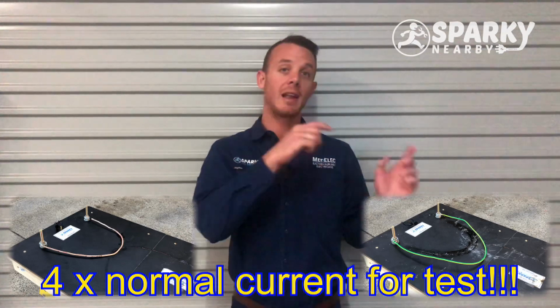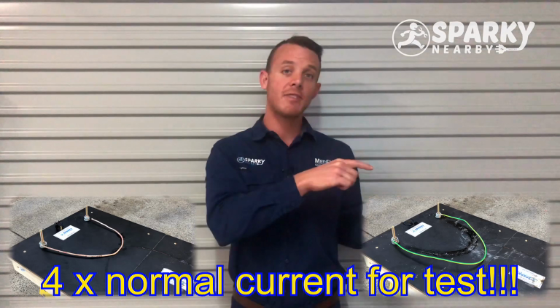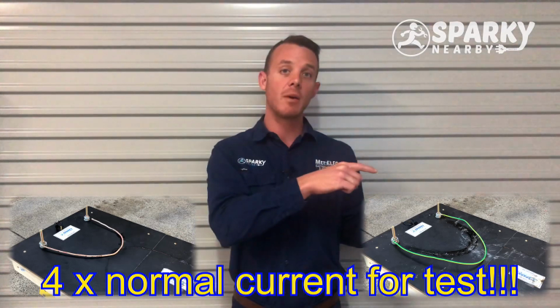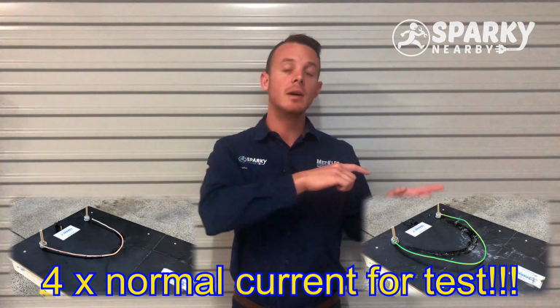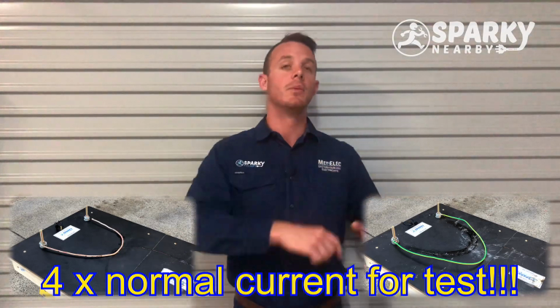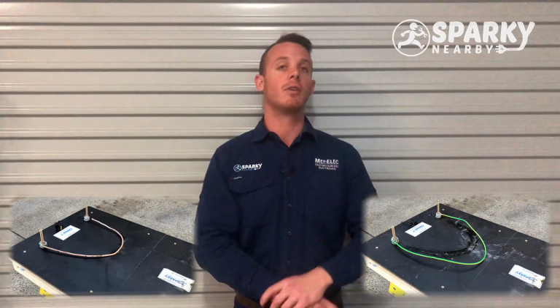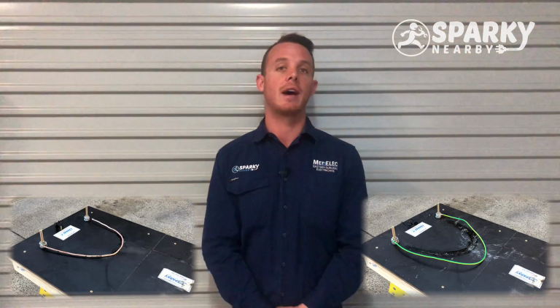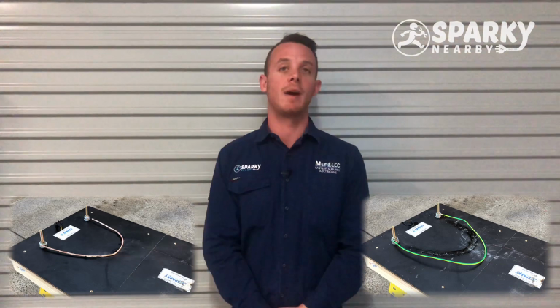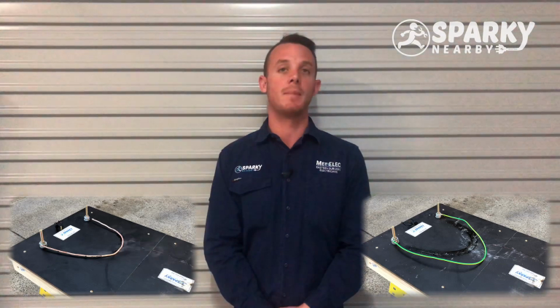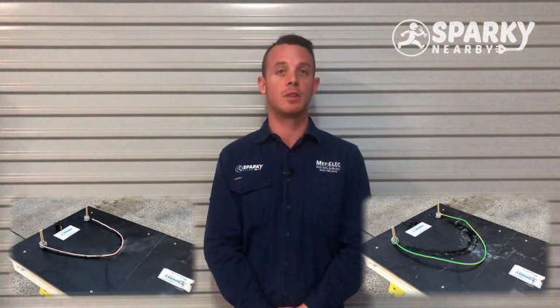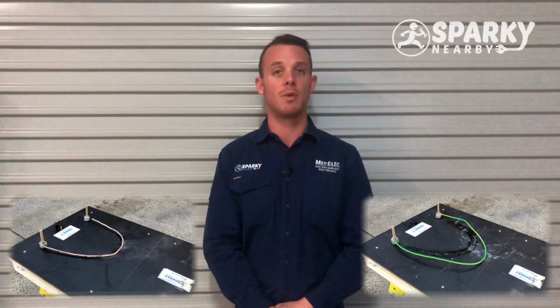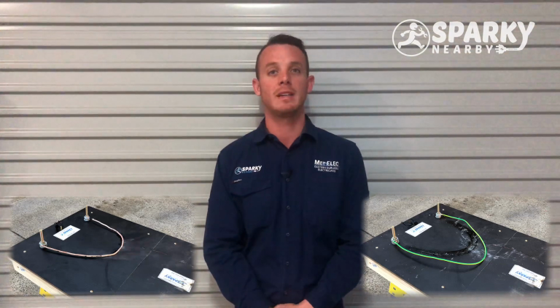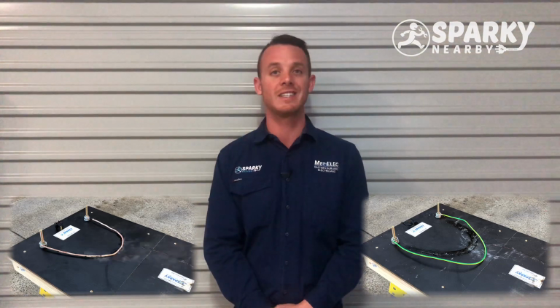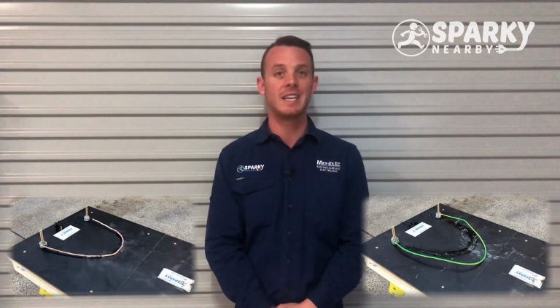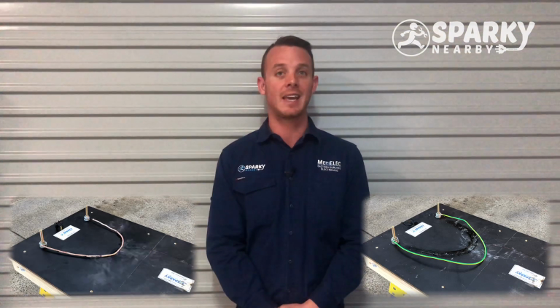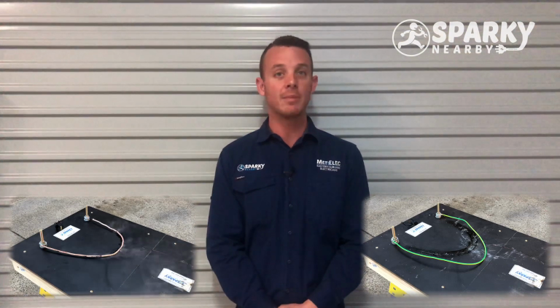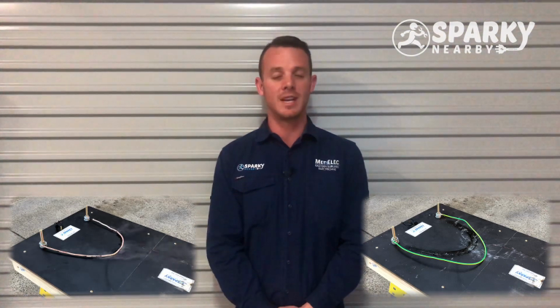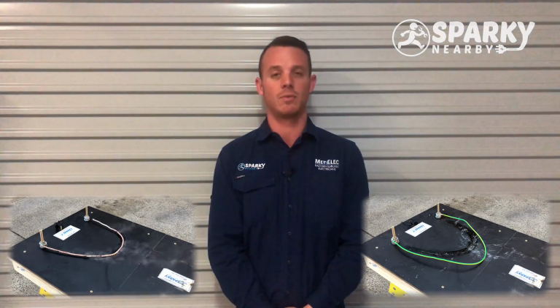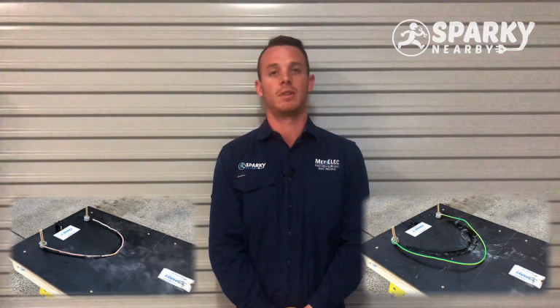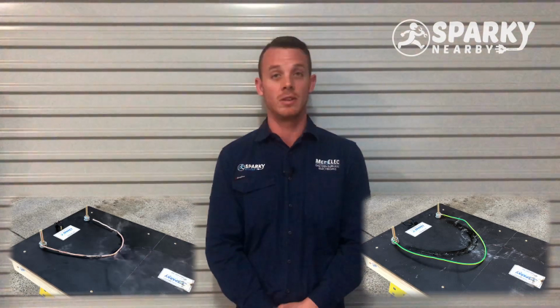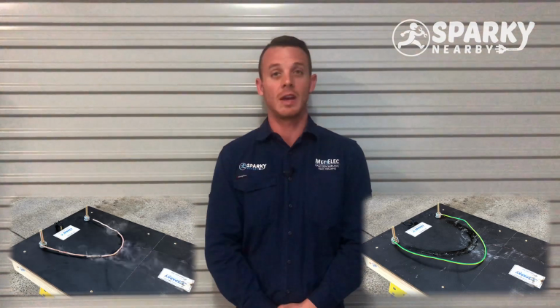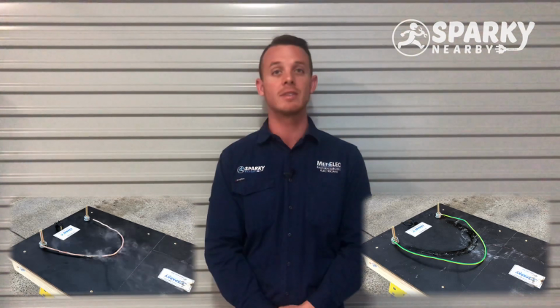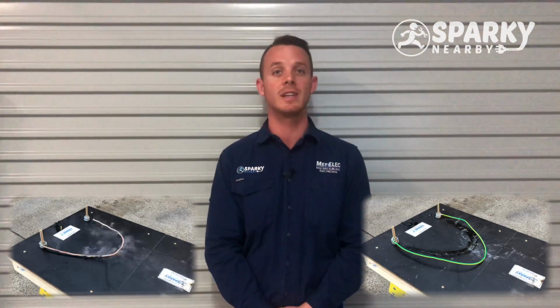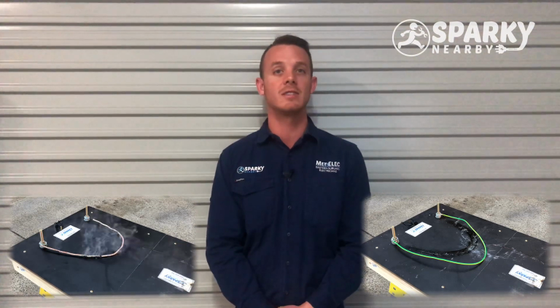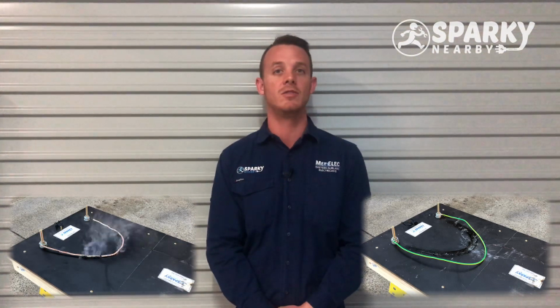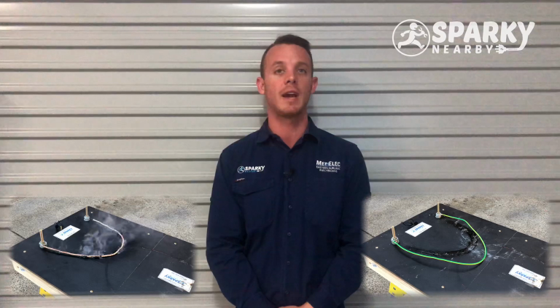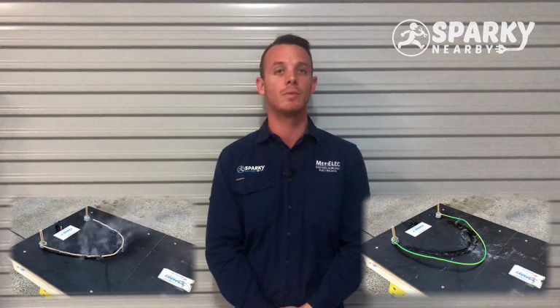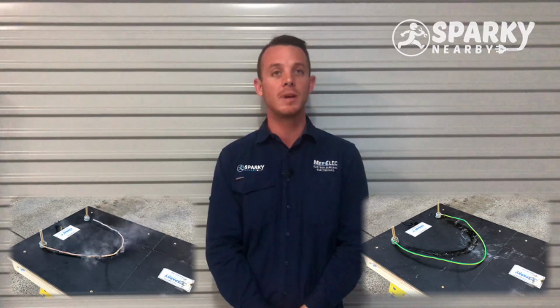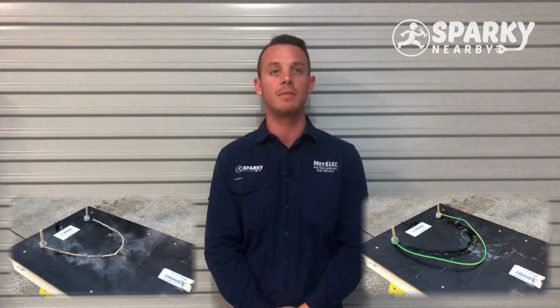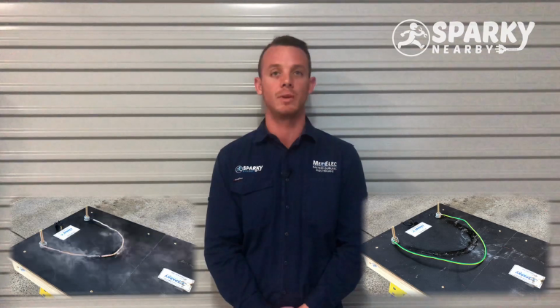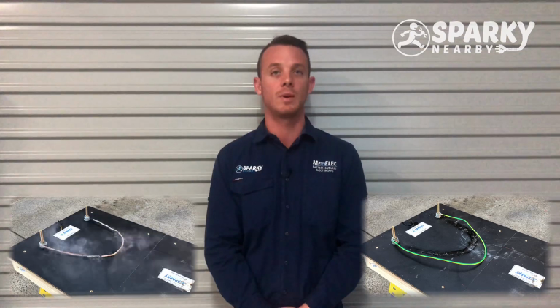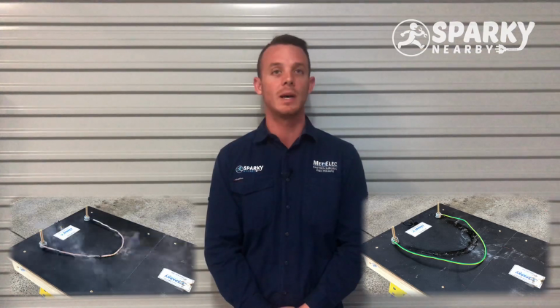On the left, however, we've got our thermoplastic sheath cables, and that's what the current standard is and what the new cabling would be if we were to rewire.